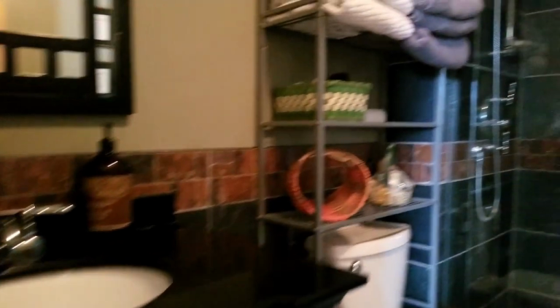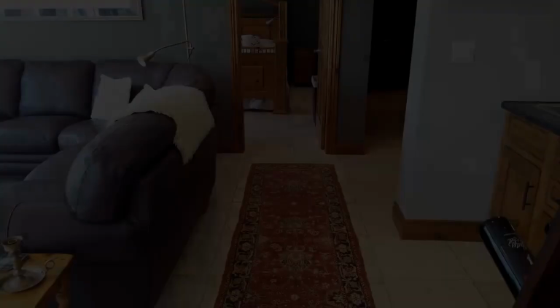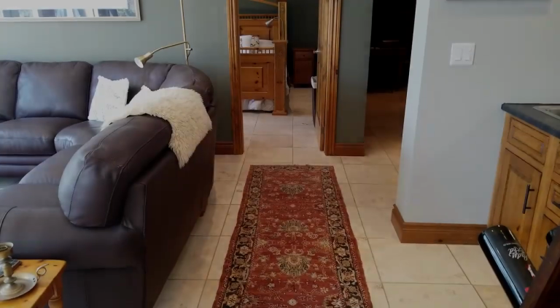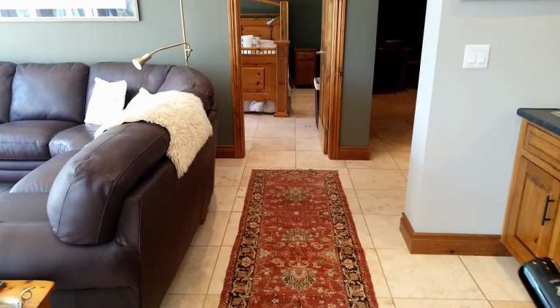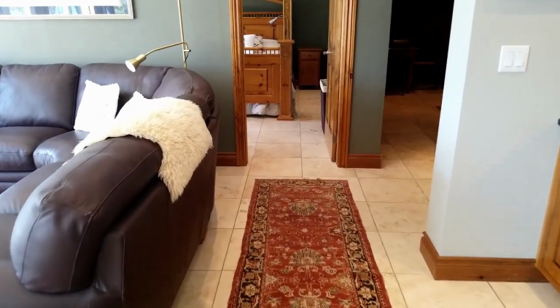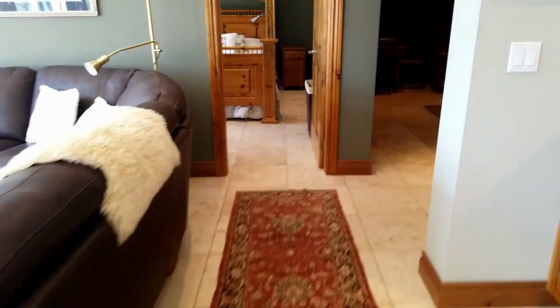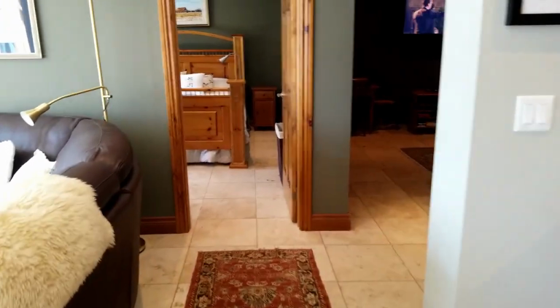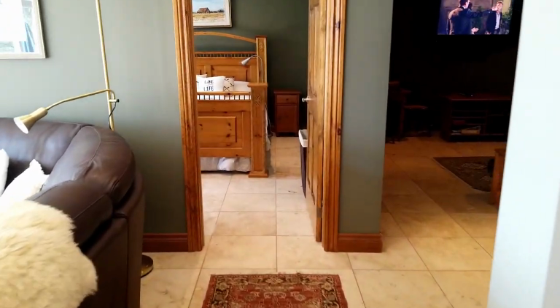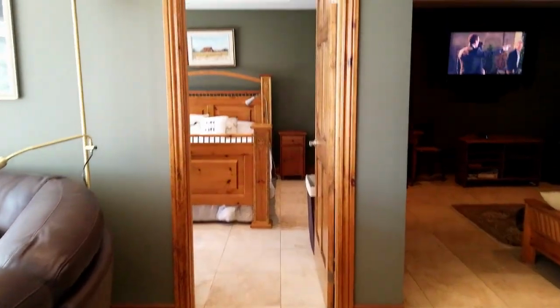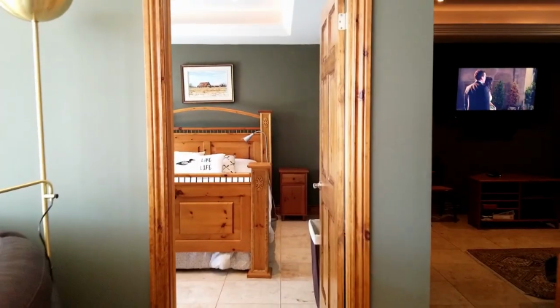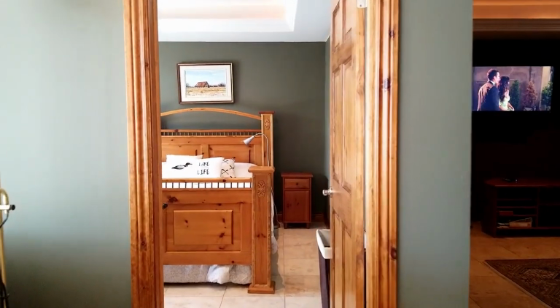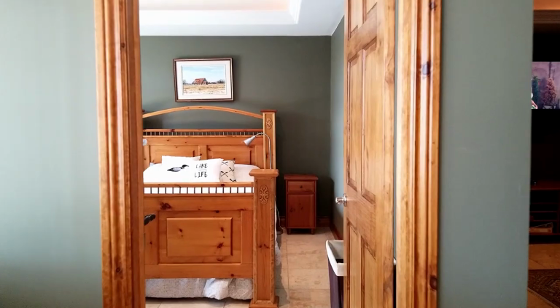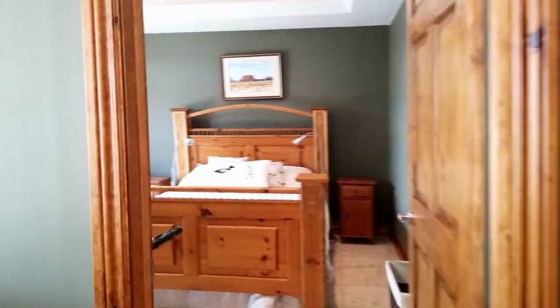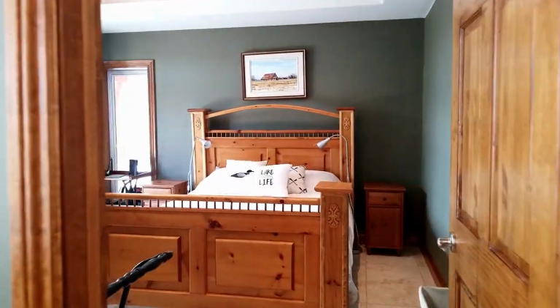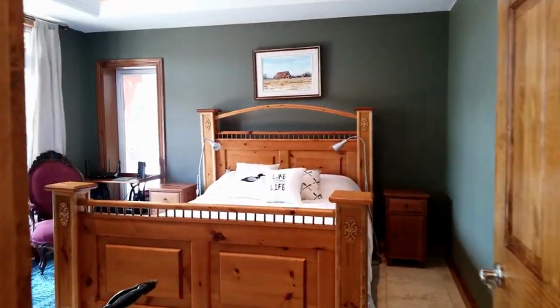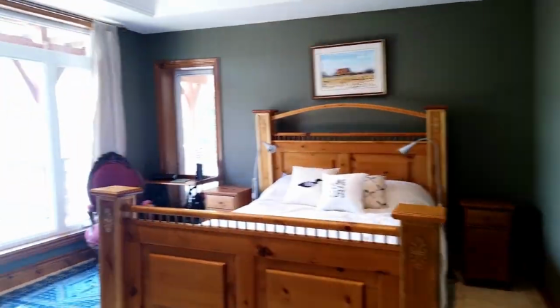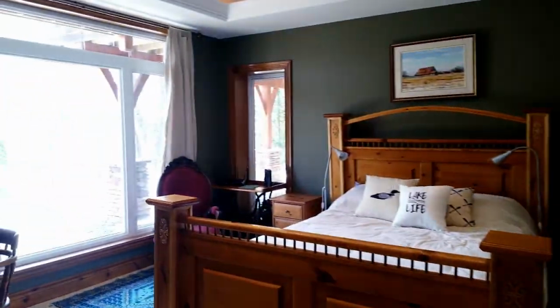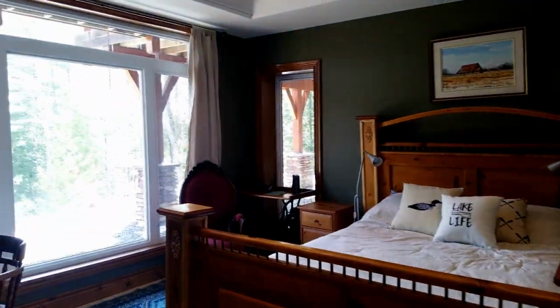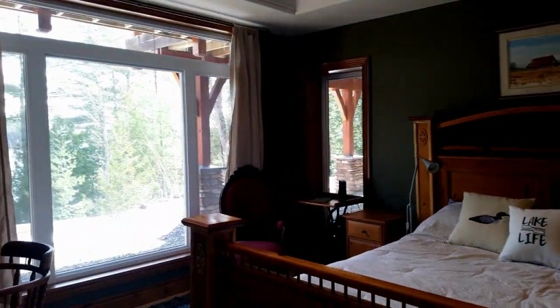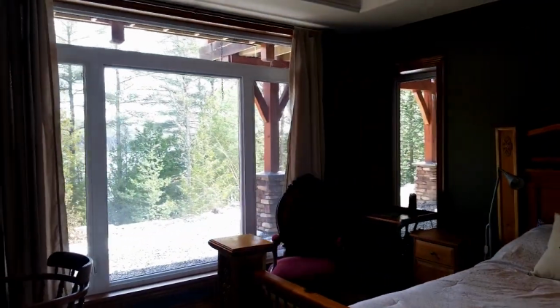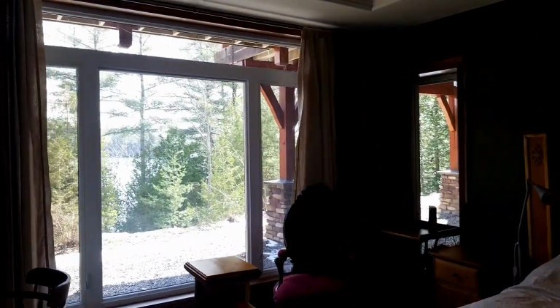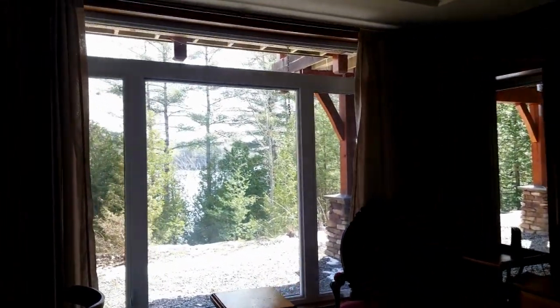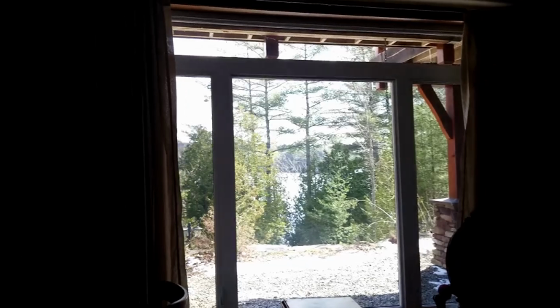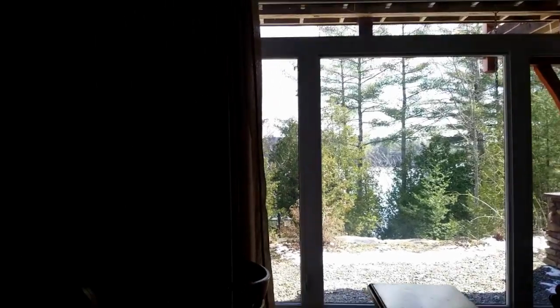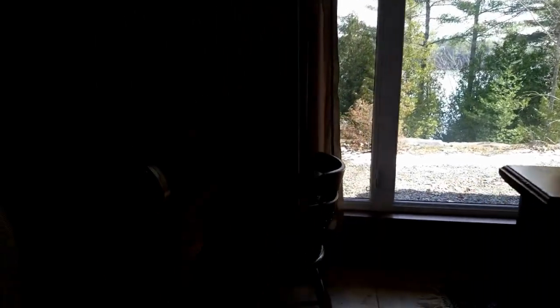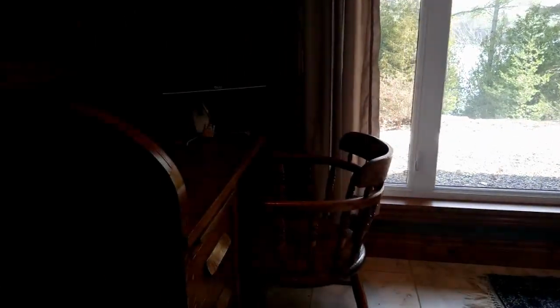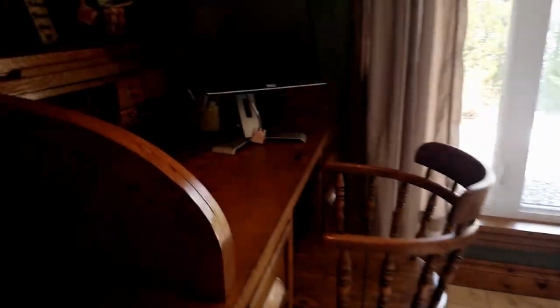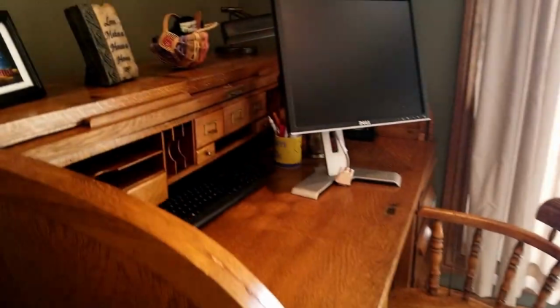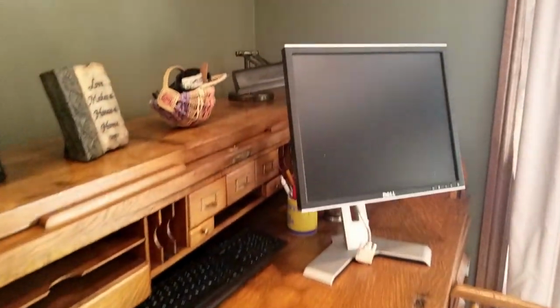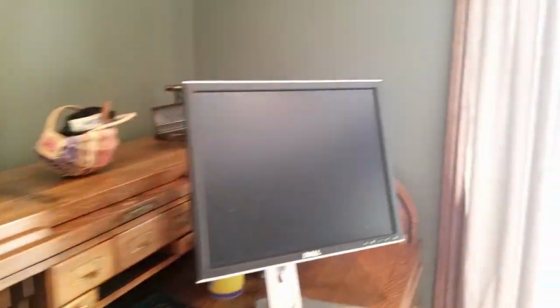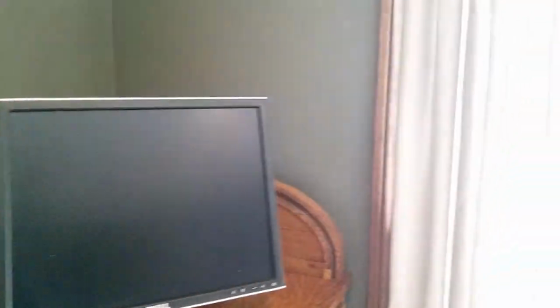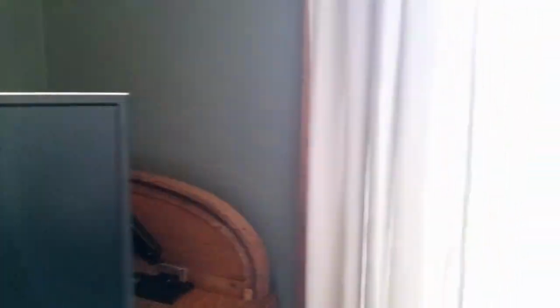More custom wood finishings throughout. And our third big bright bedroom on the lower level — lots of room to use as an office as well.